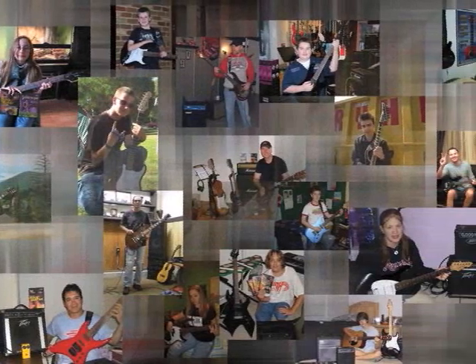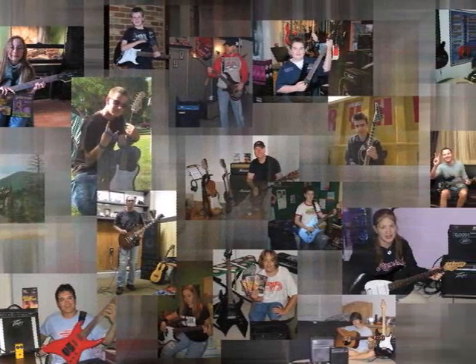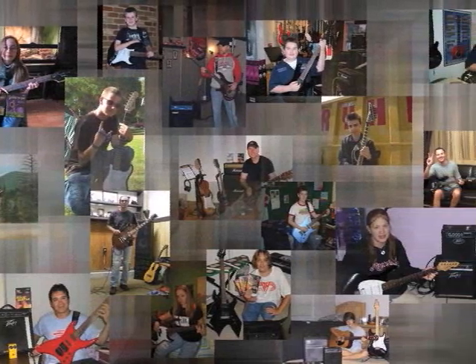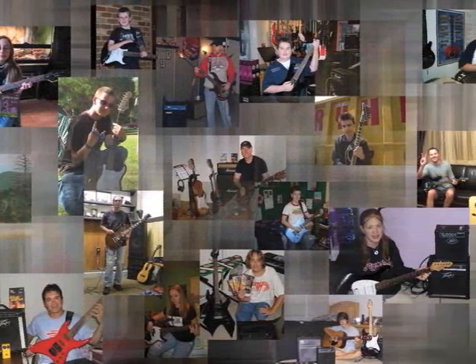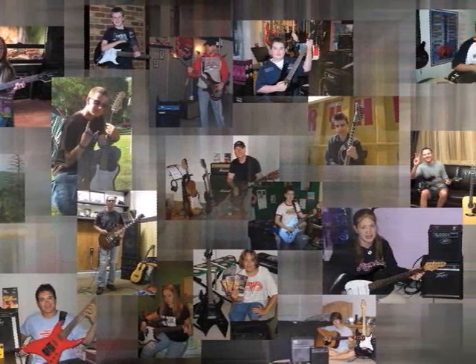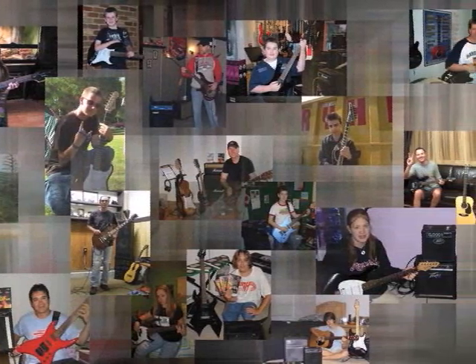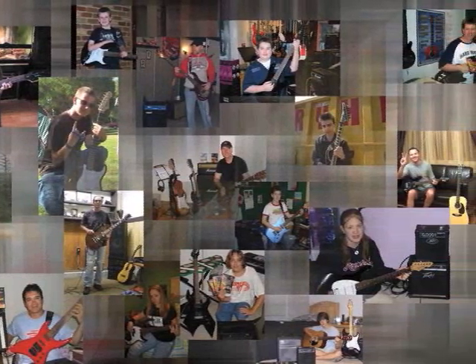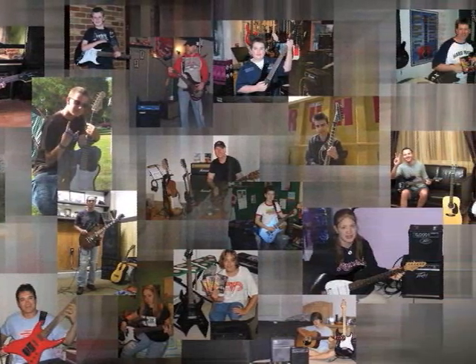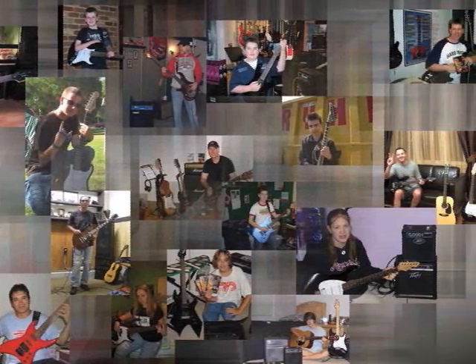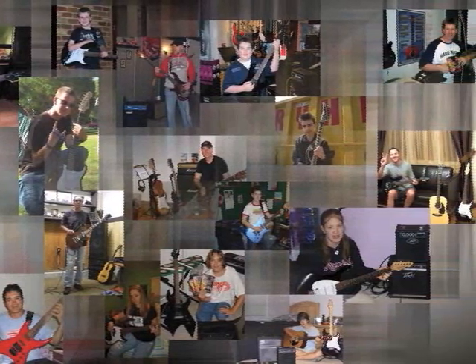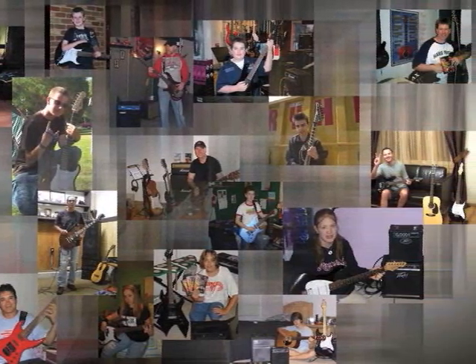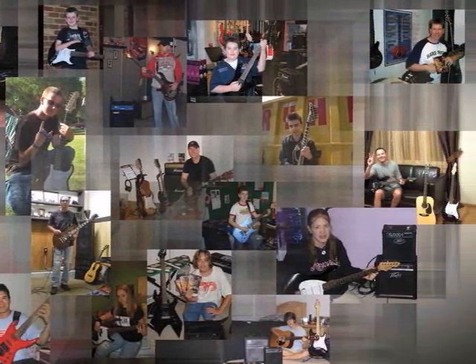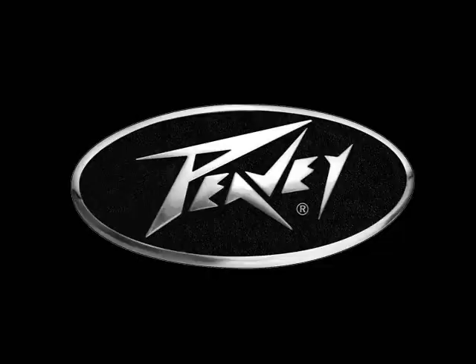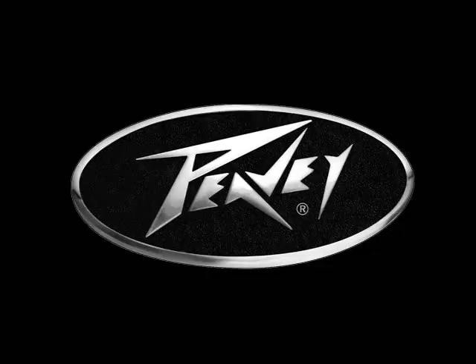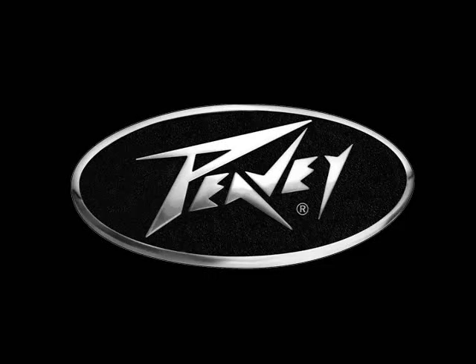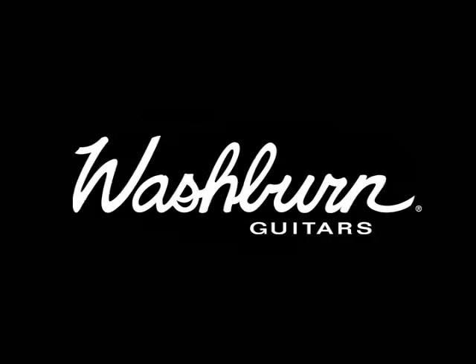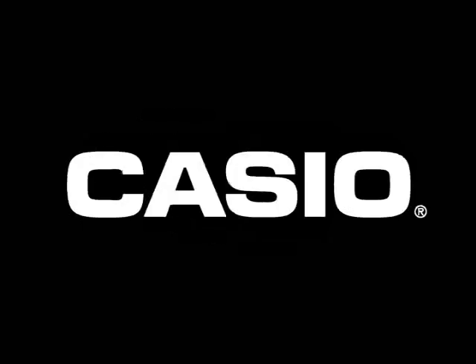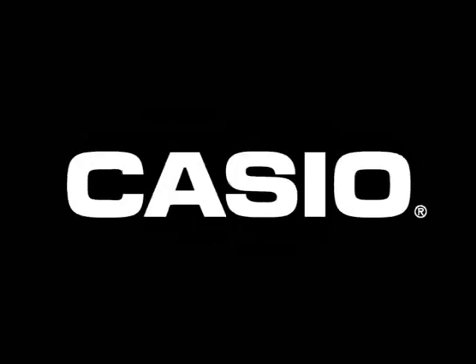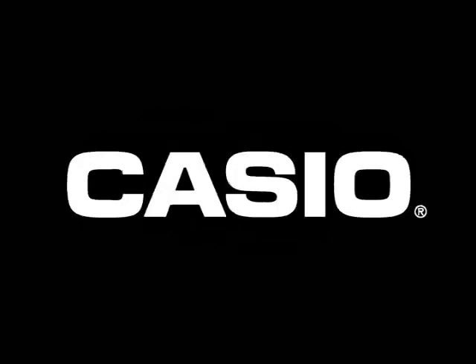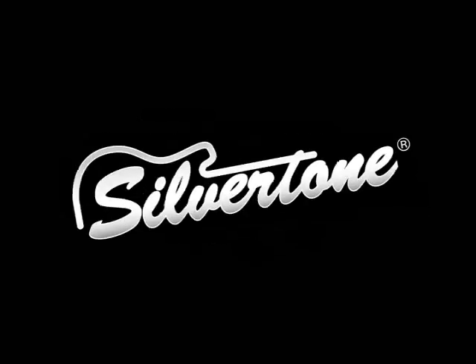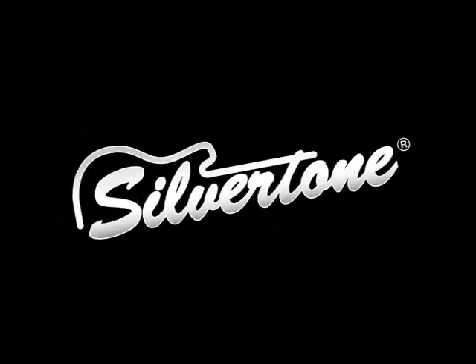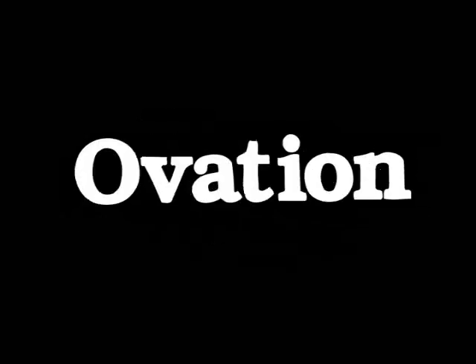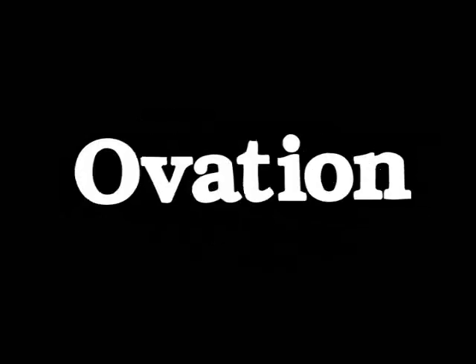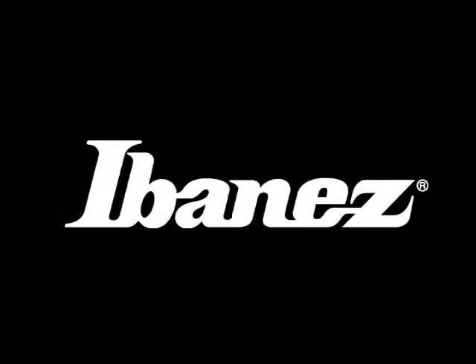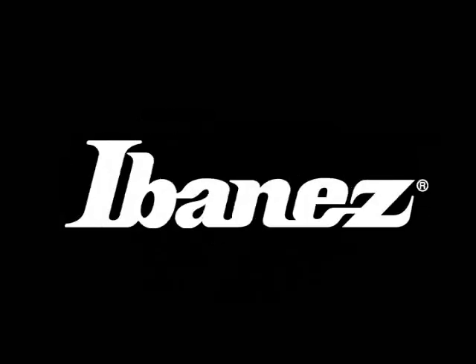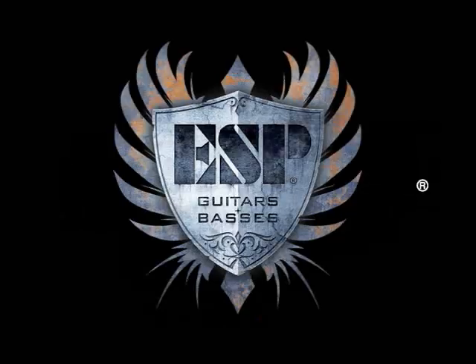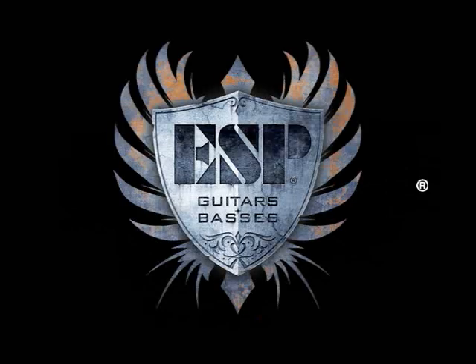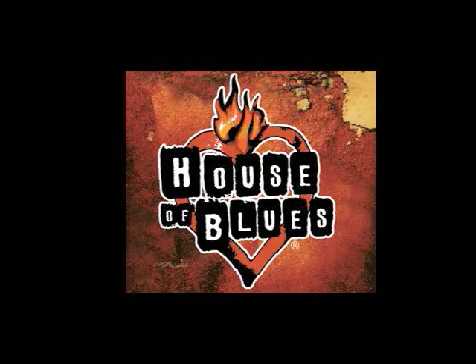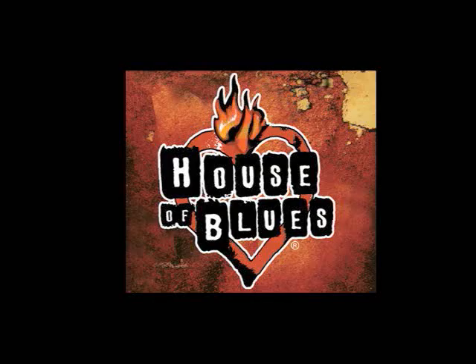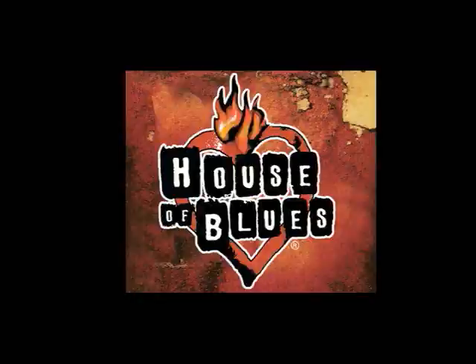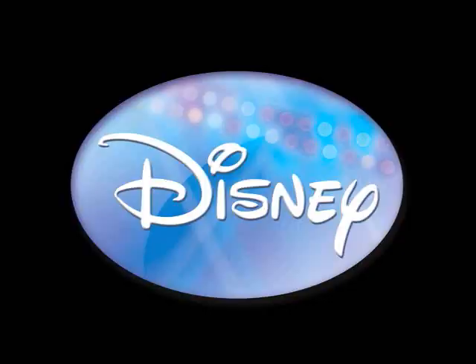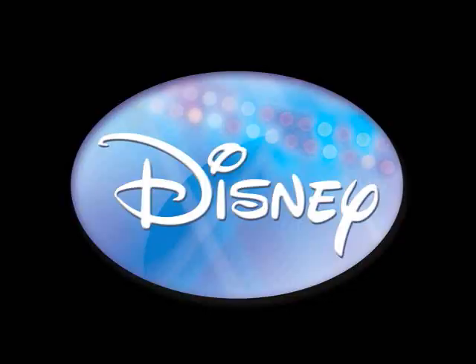RockHouse also produces instructional products for music industry leaders like Peavey, Washburn, Casio, Silvertone, Ovation, Ibanez, ESP, House of Blues, and Disney.